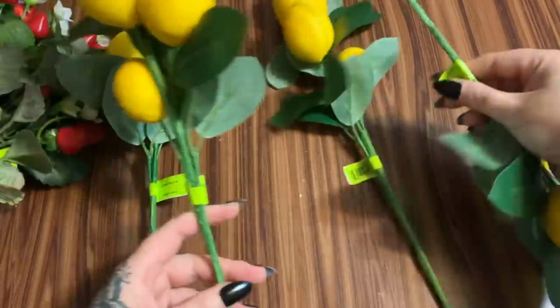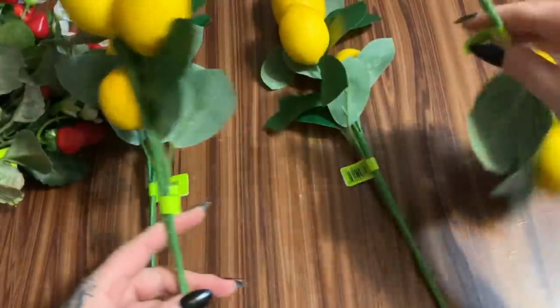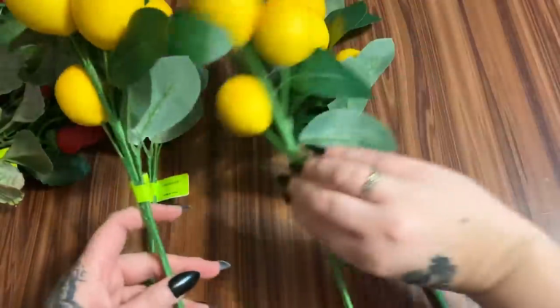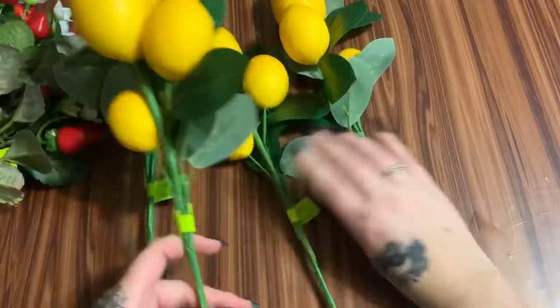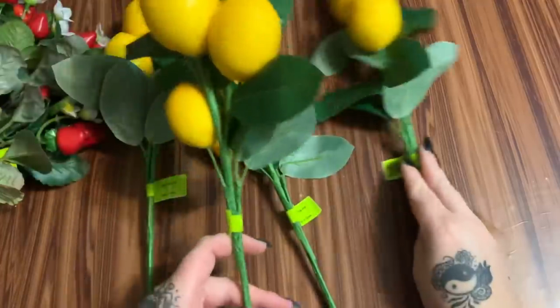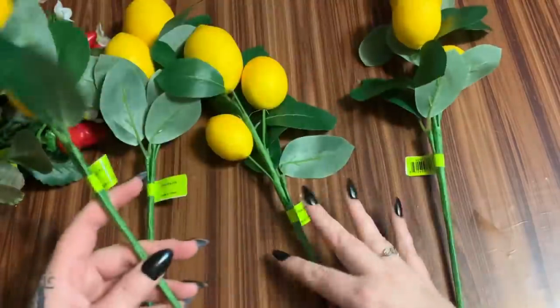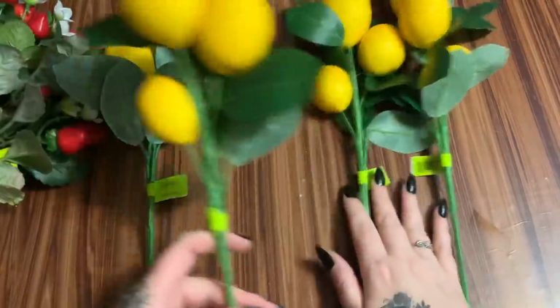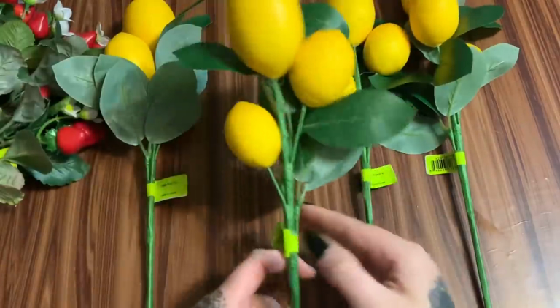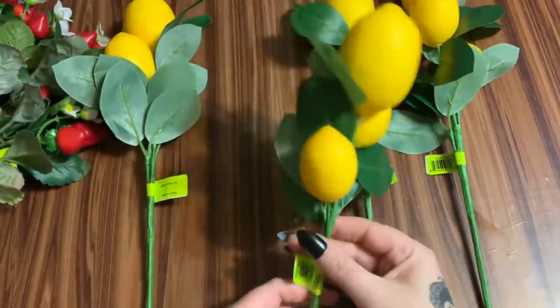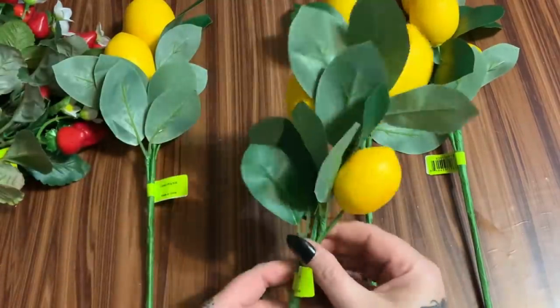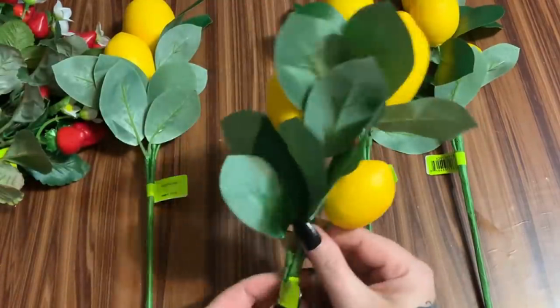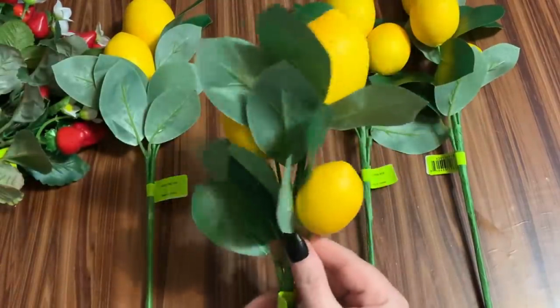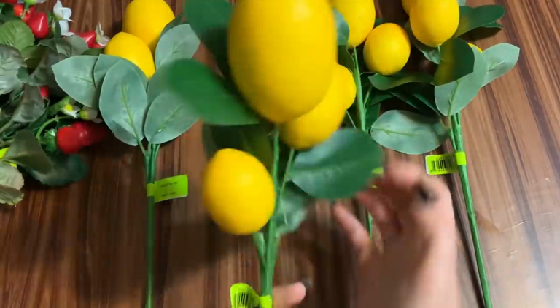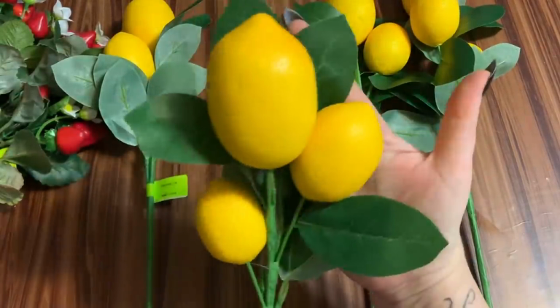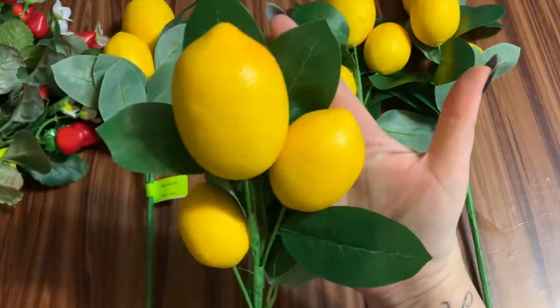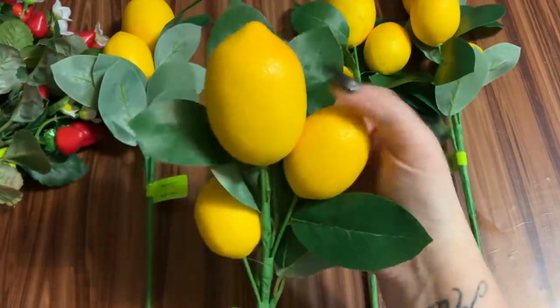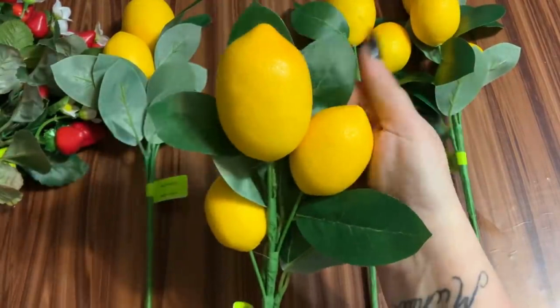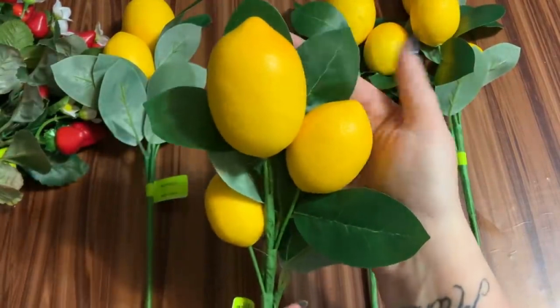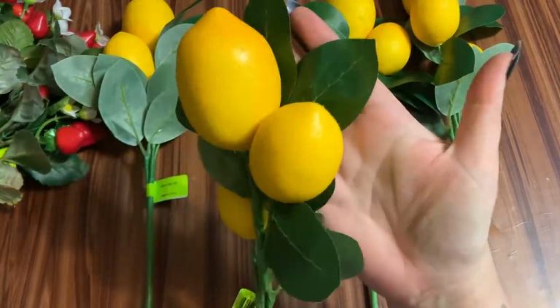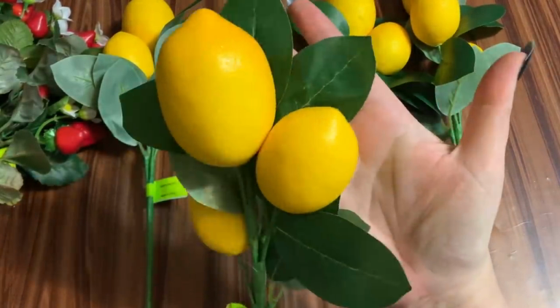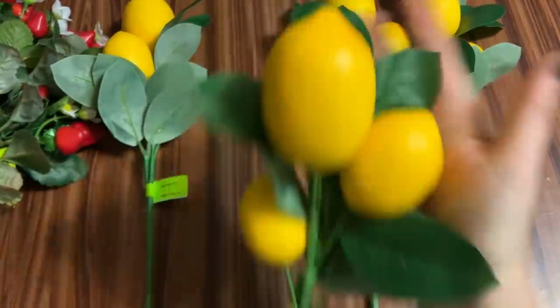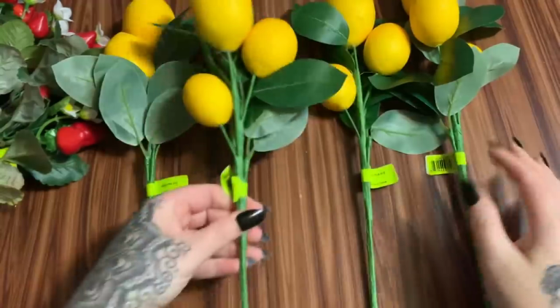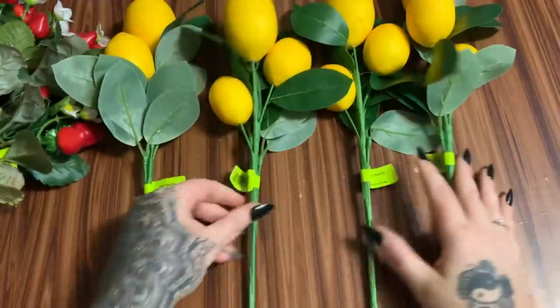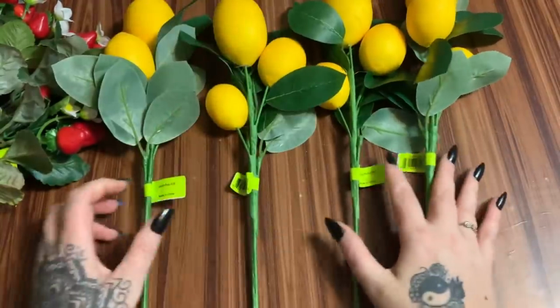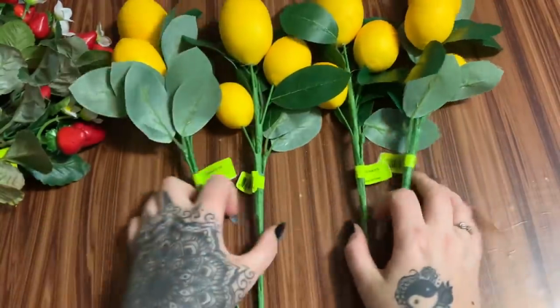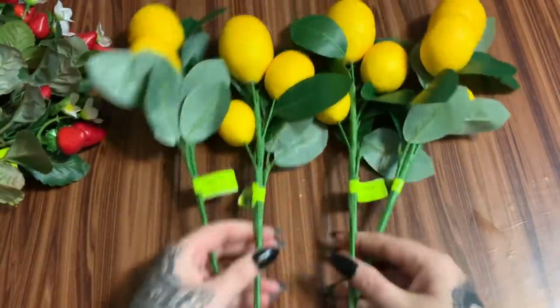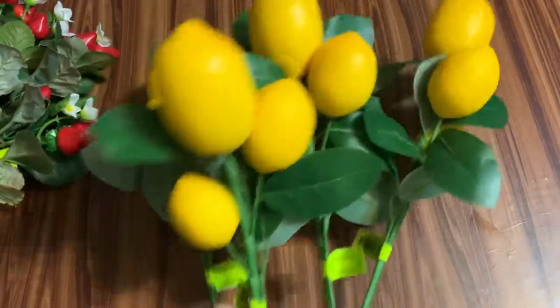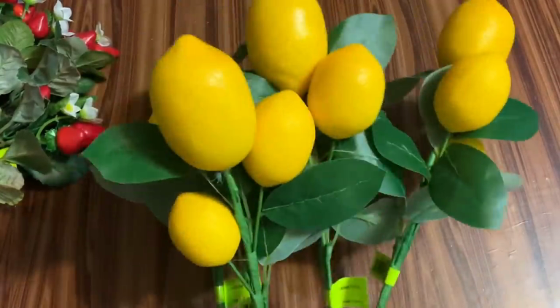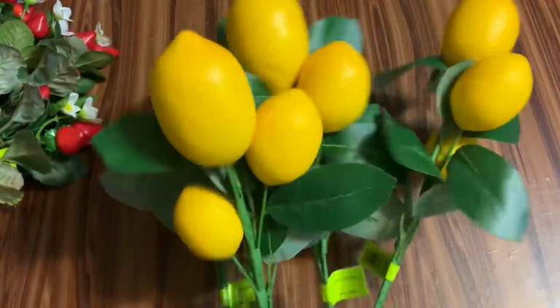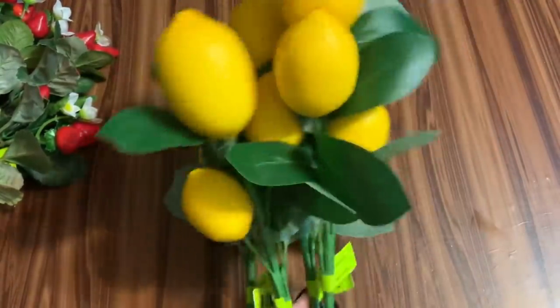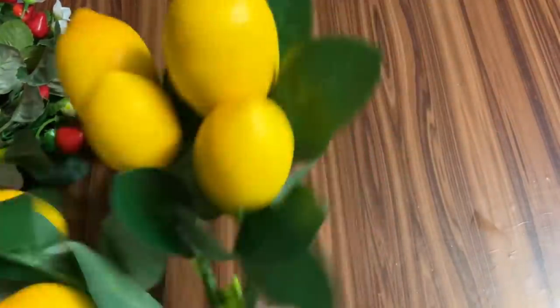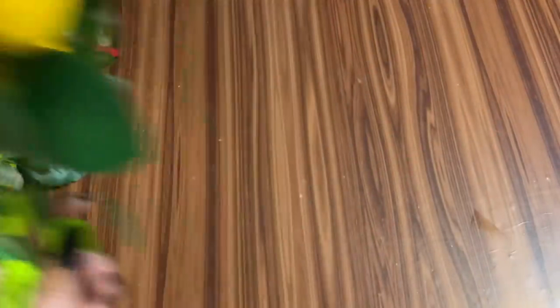Look at these lemon picks — how cute are they! I got four of those. I really like the greenery that comes with them. So yeah, all of these are lemons.